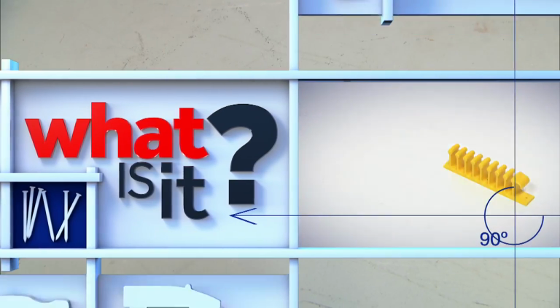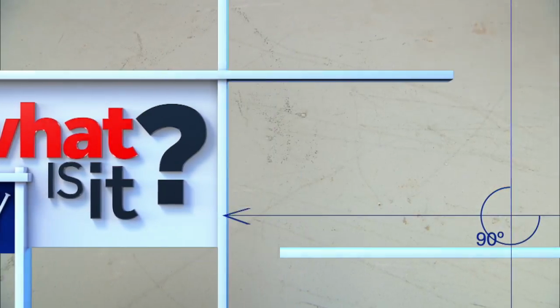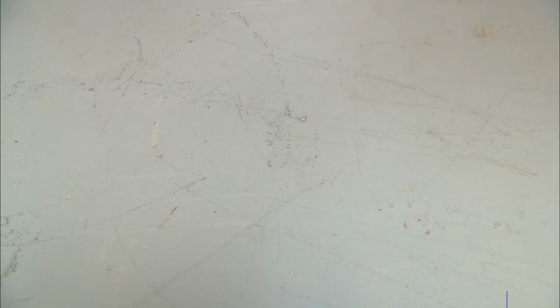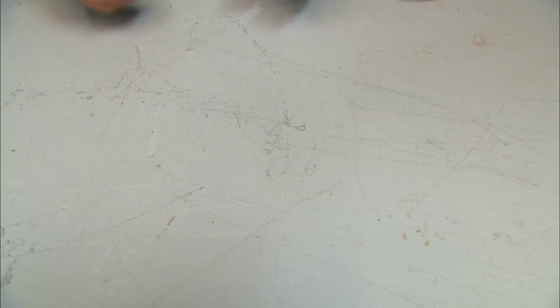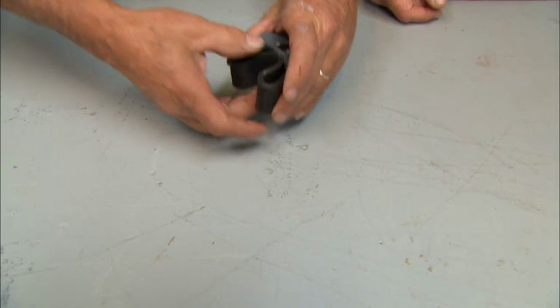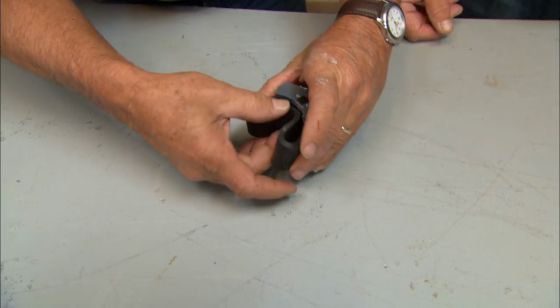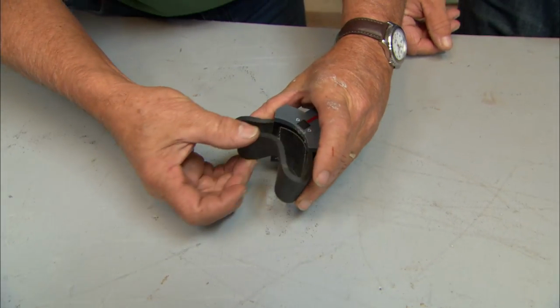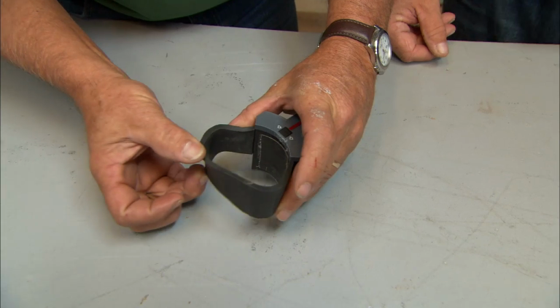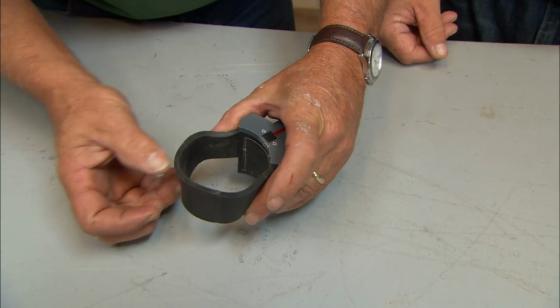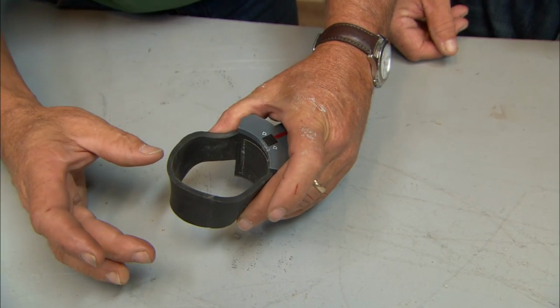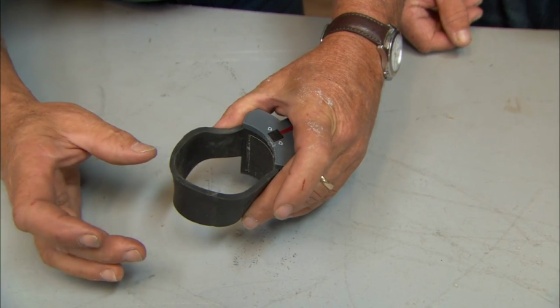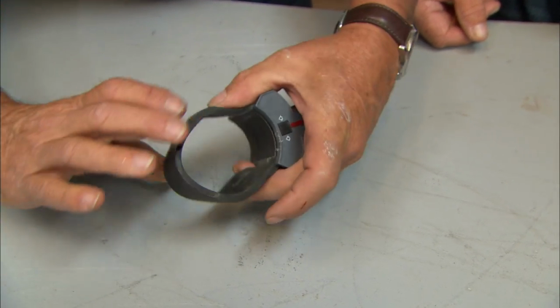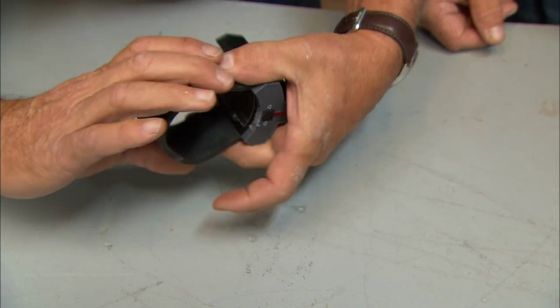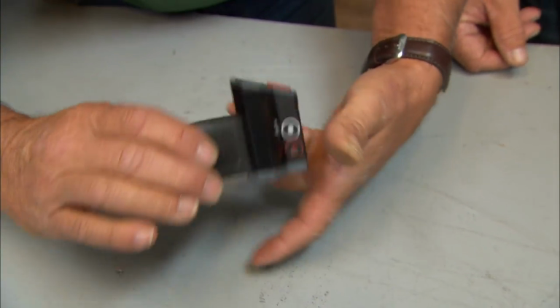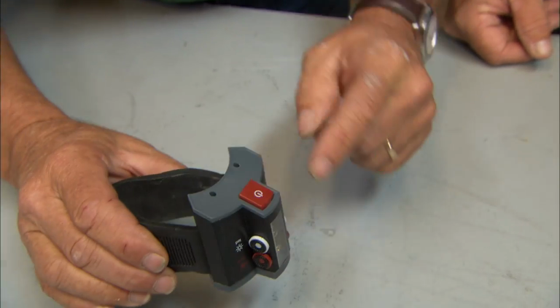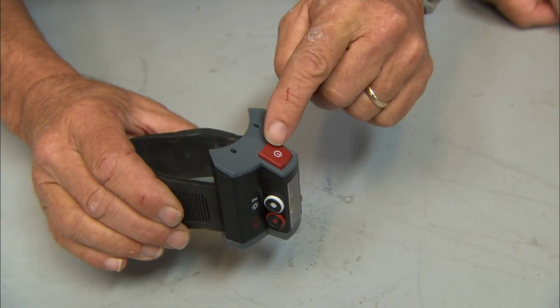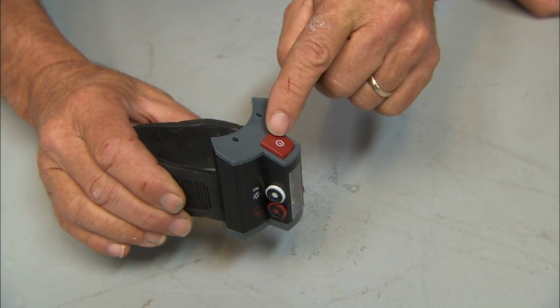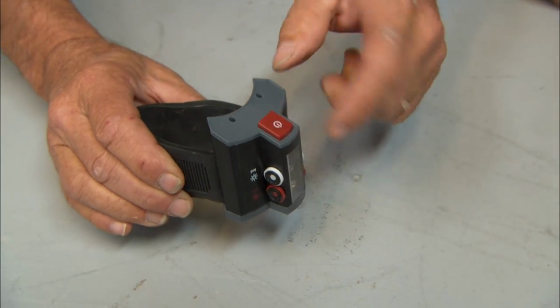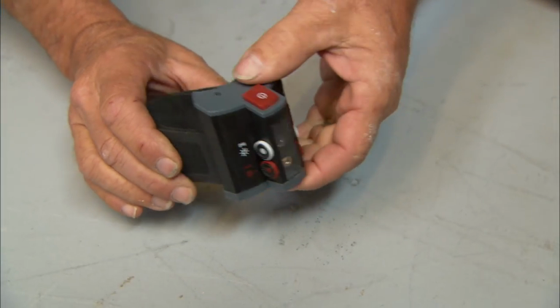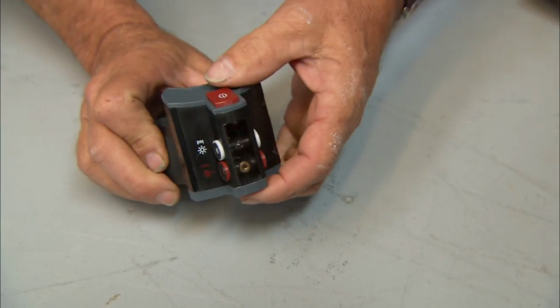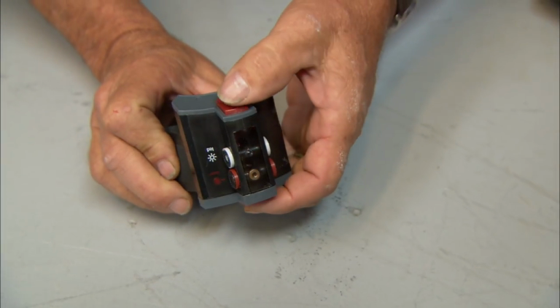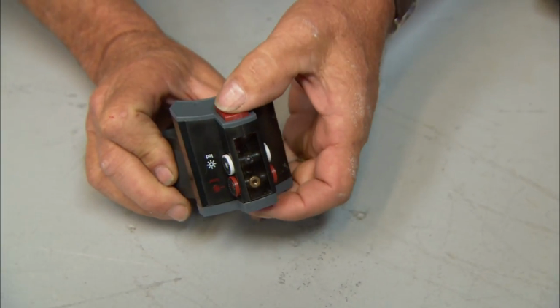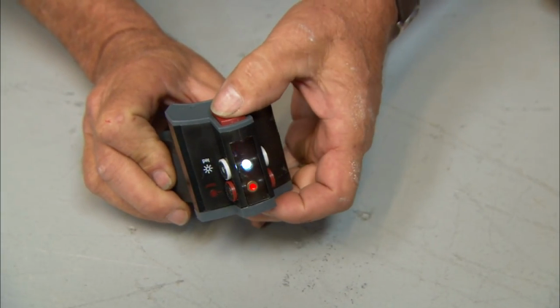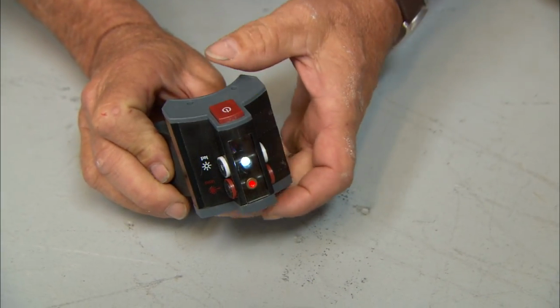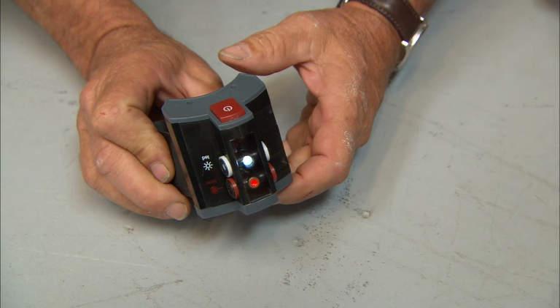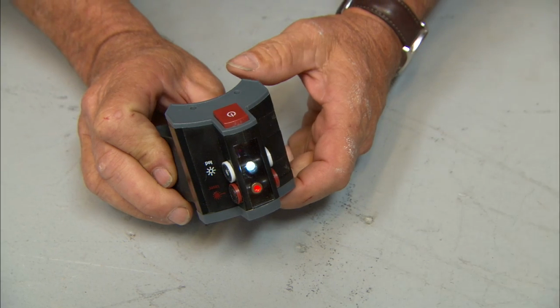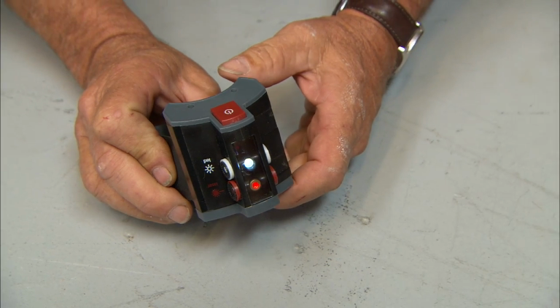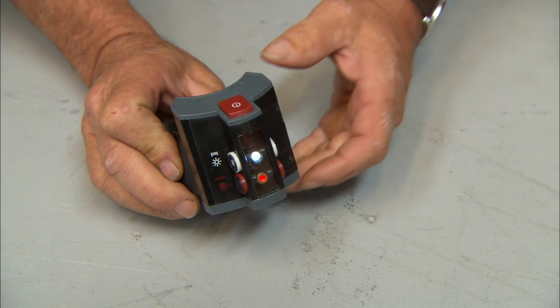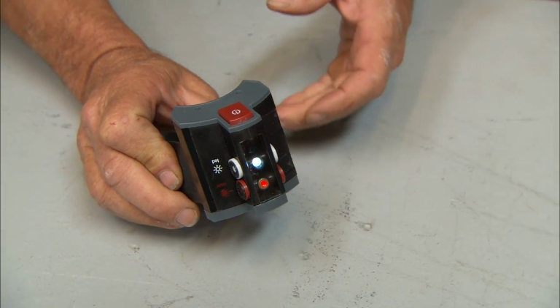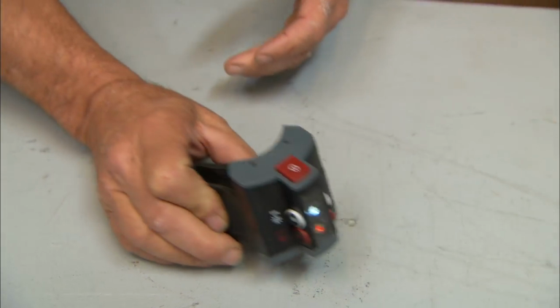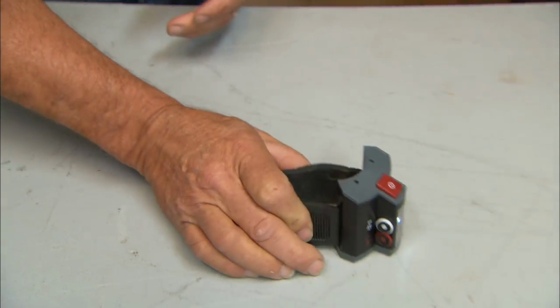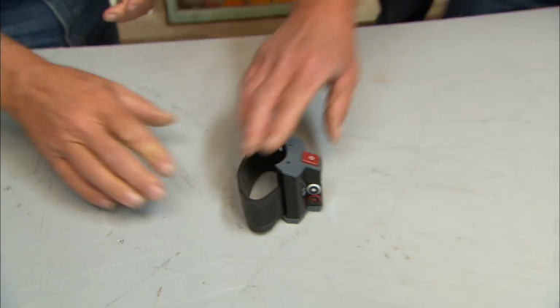All right guys, here we go. It has a large black rubber band. When I turn it over, there's a switch on top — that switch is to activate two lights. What is it? Got it? You got it, yeah?